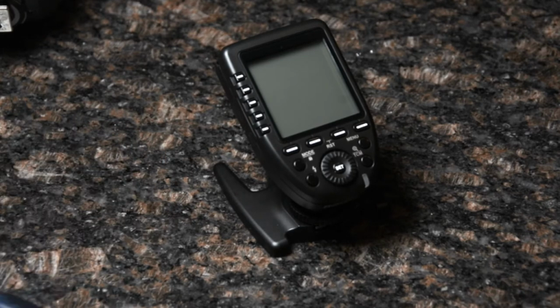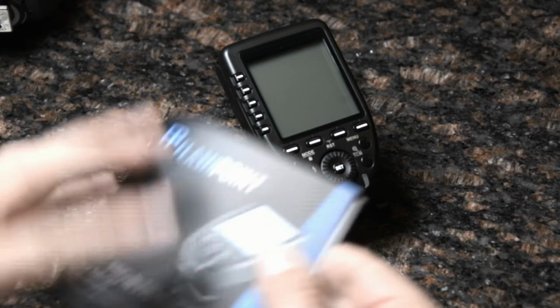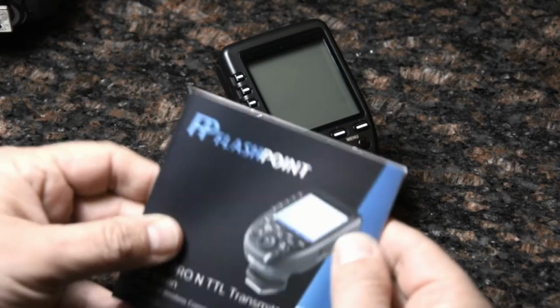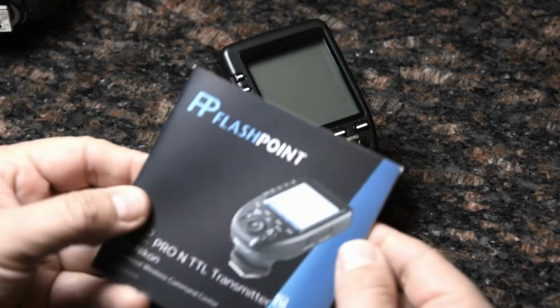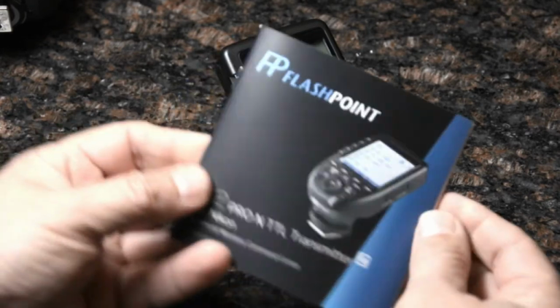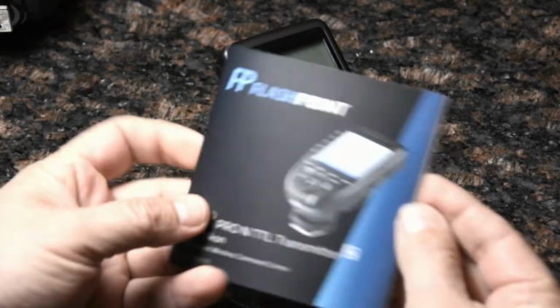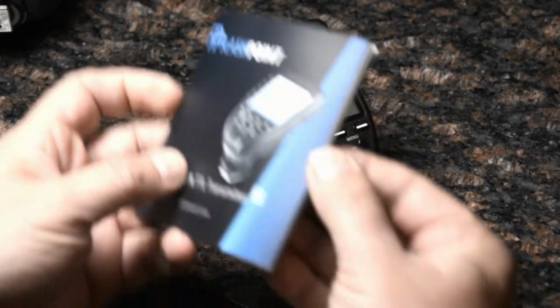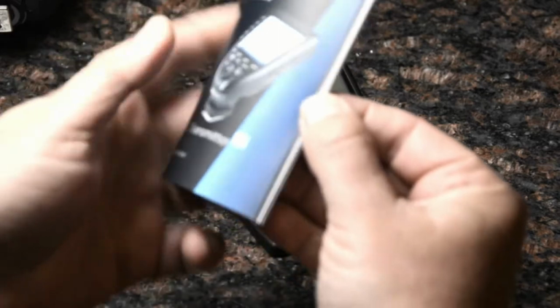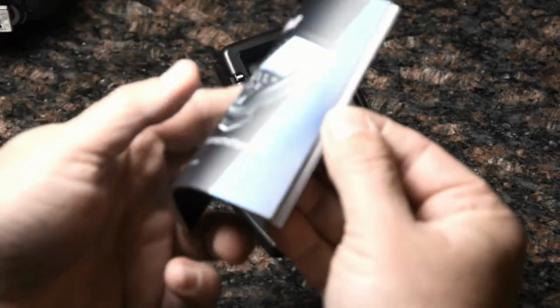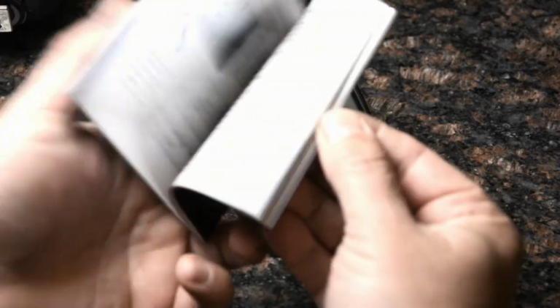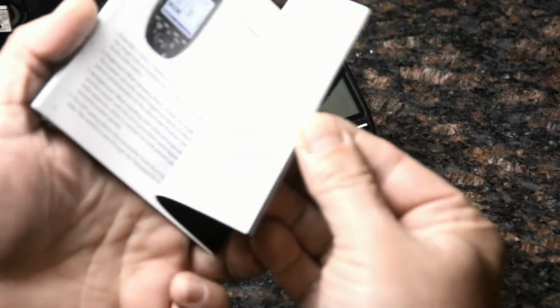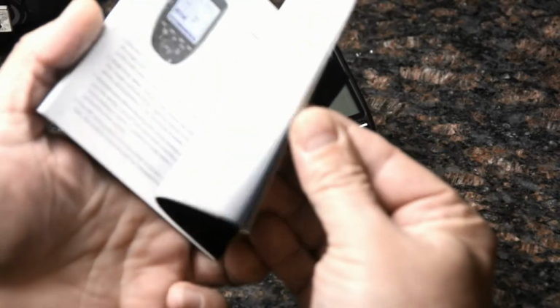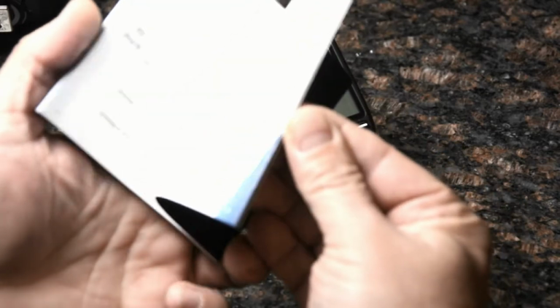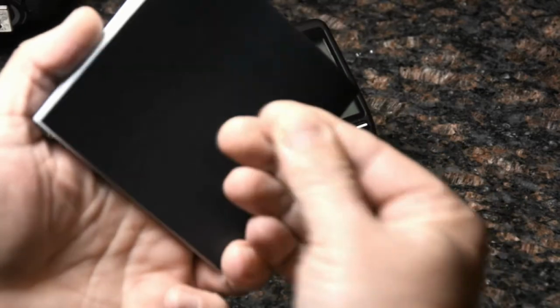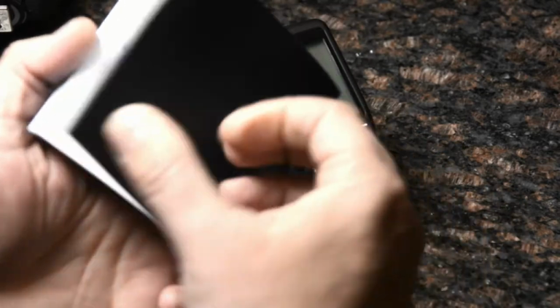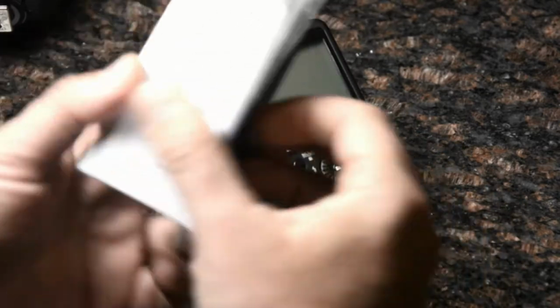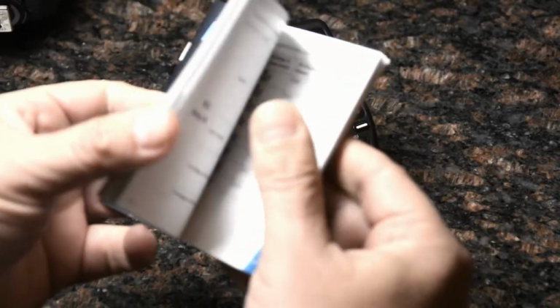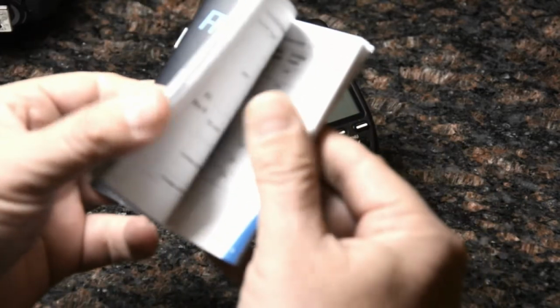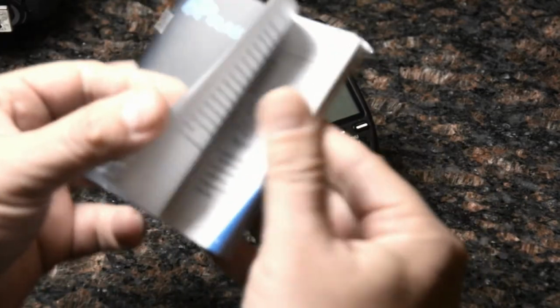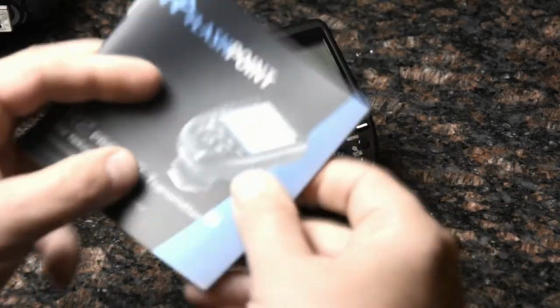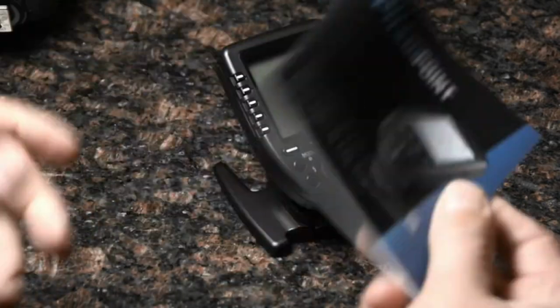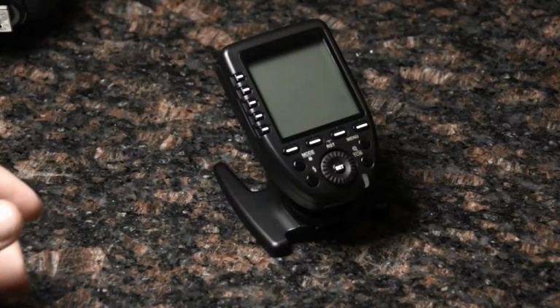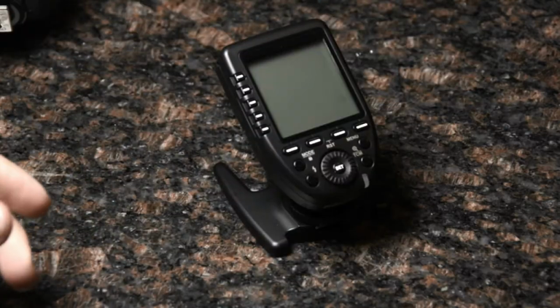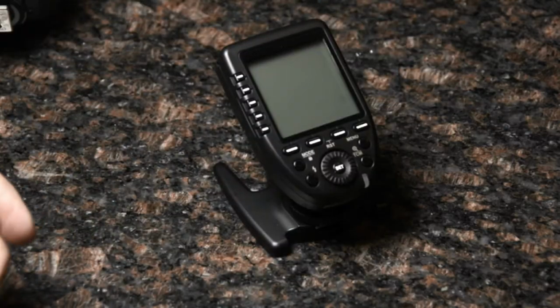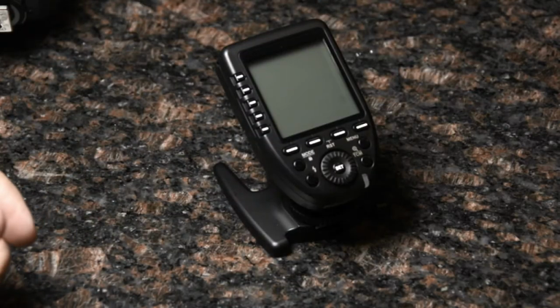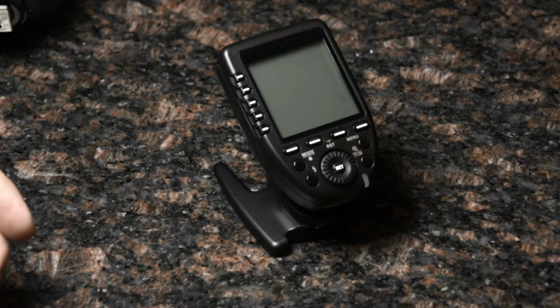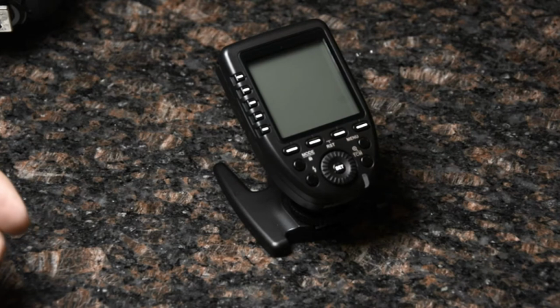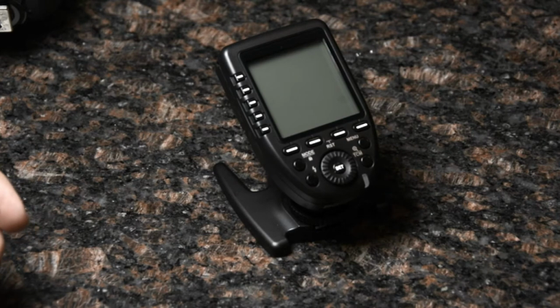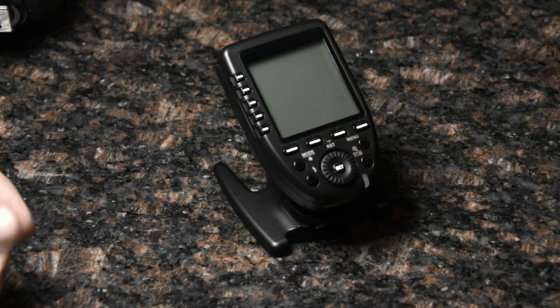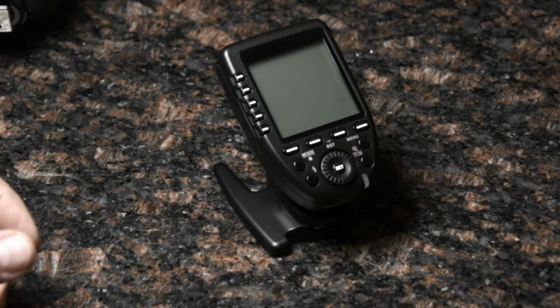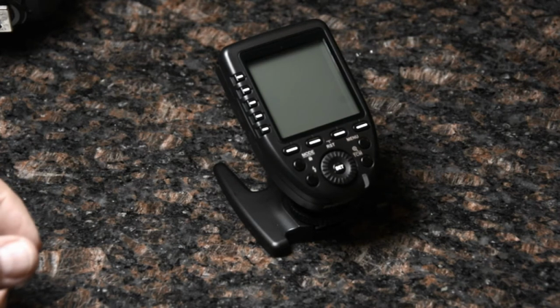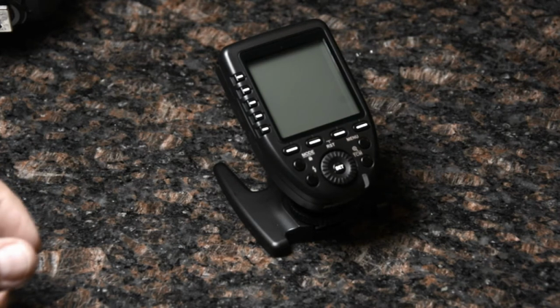First thing I'll mention is the new manual — it's pretty boring, a pretty dry read. No Easter eggs, so unfortunately that's gone.